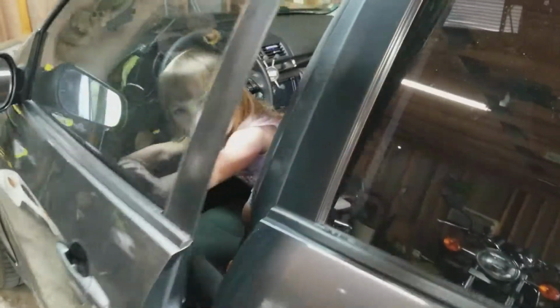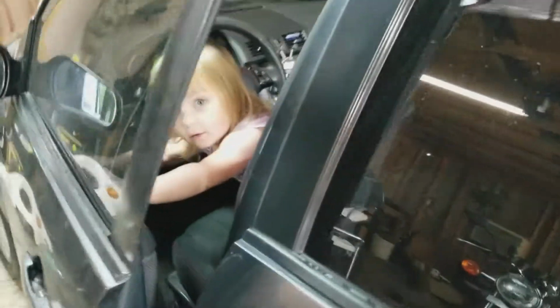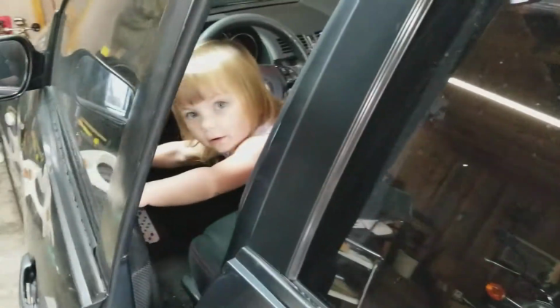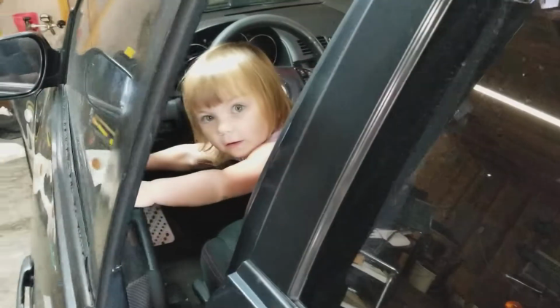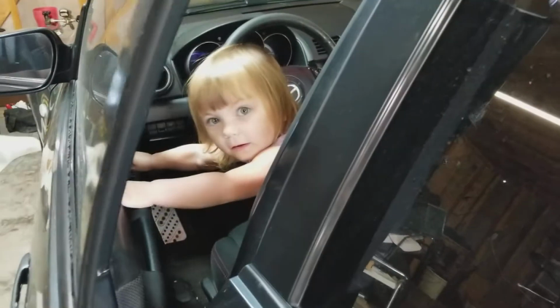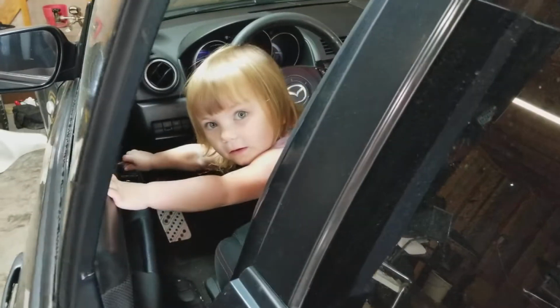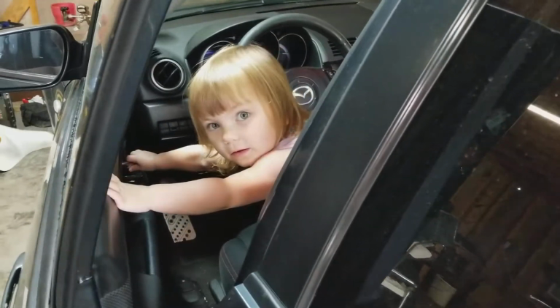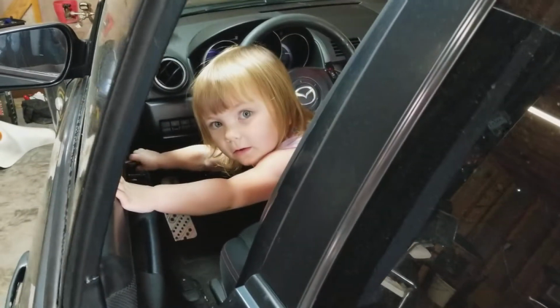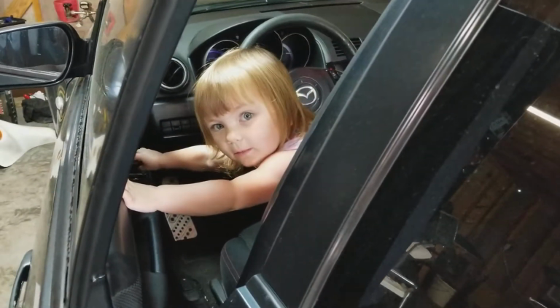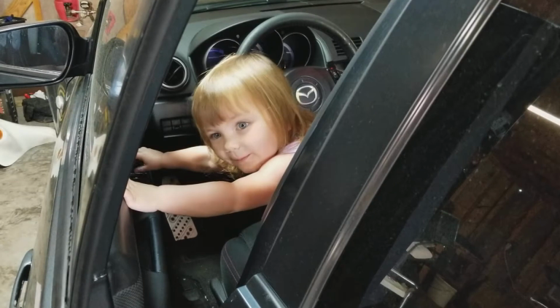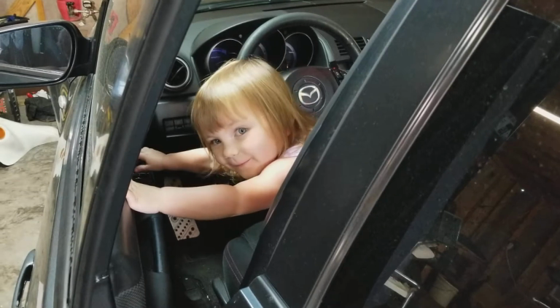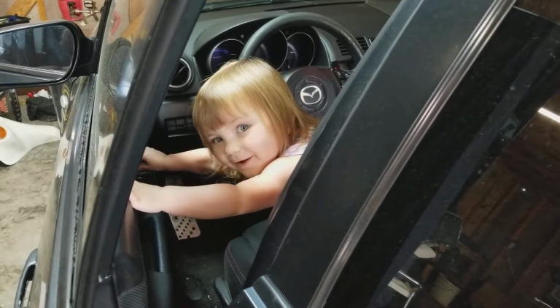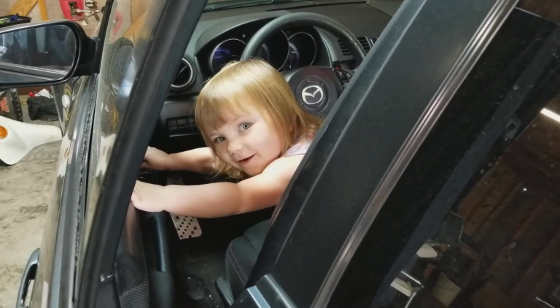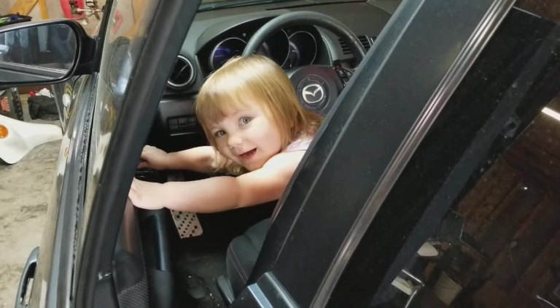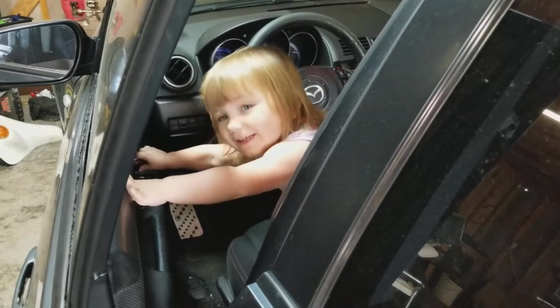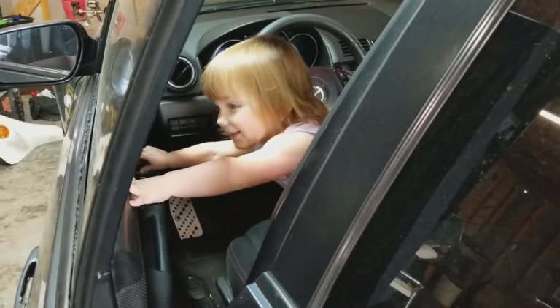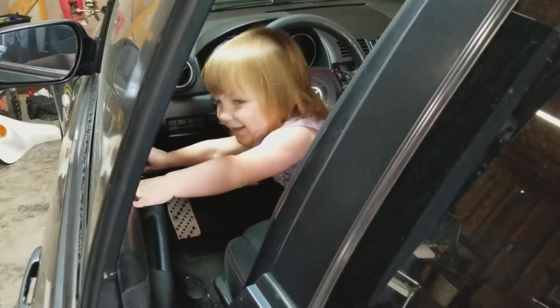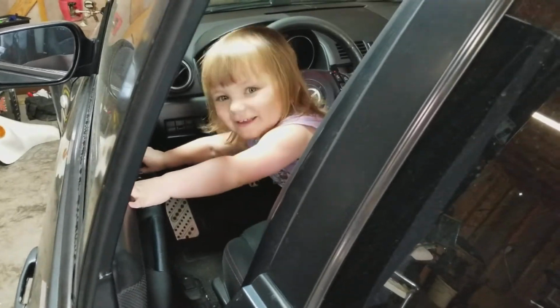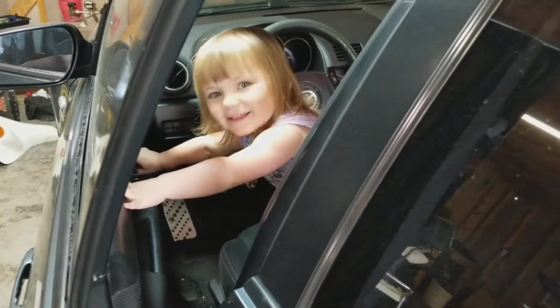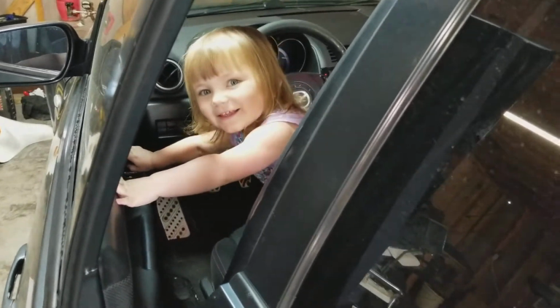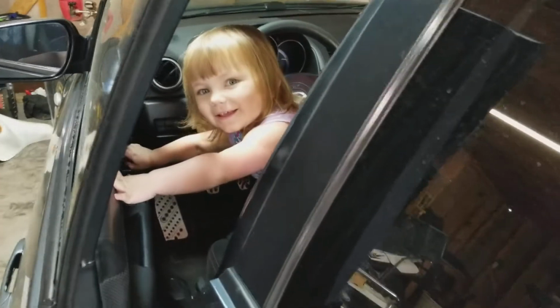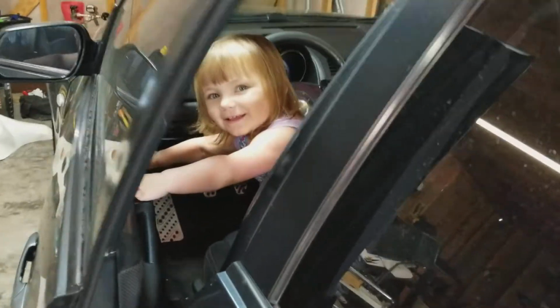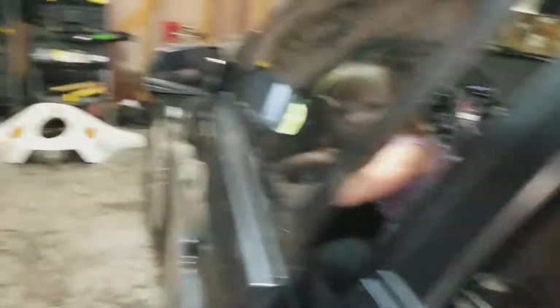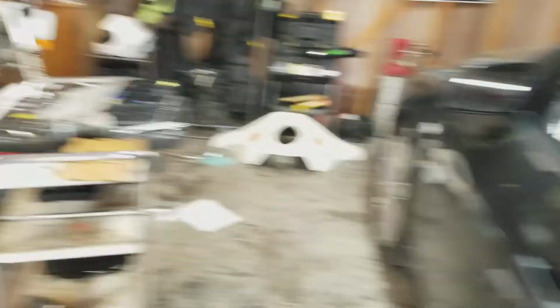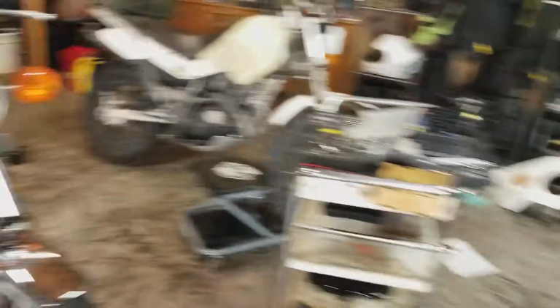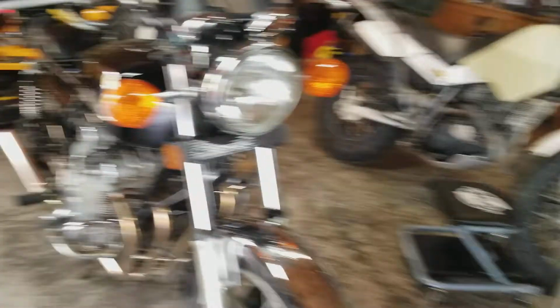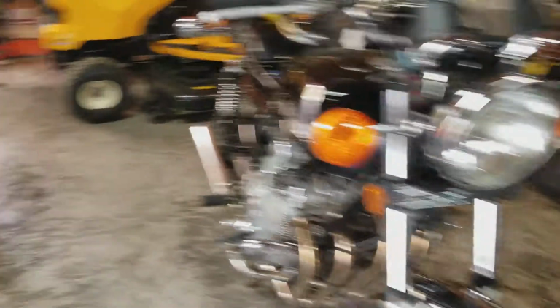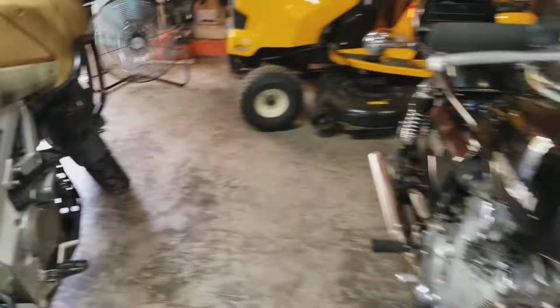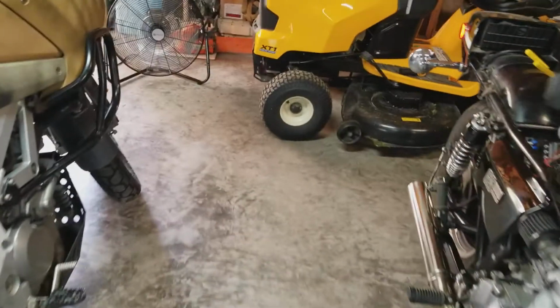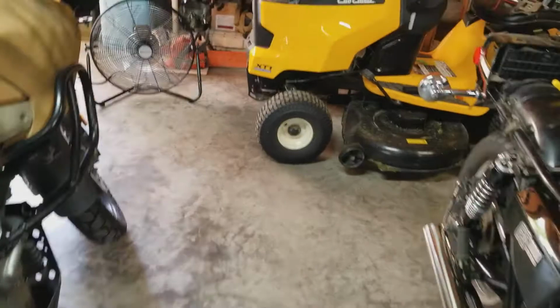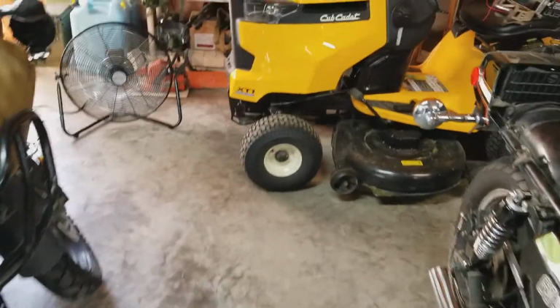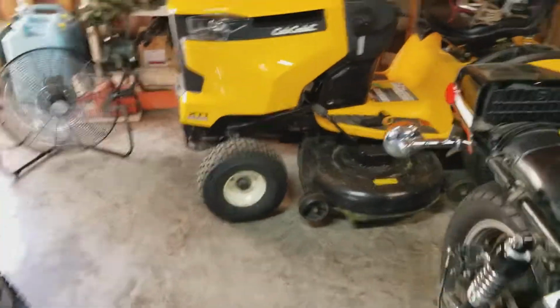She figured out how to work the door. Say hi. Hi PJ. Alright, let's start her up.